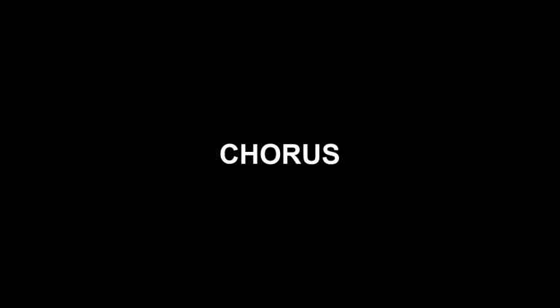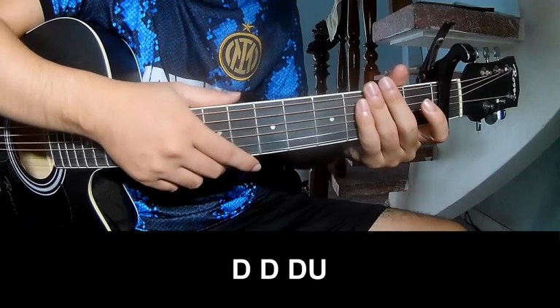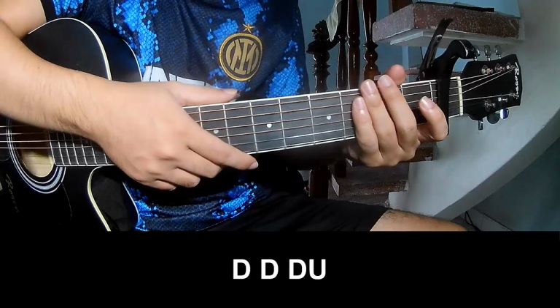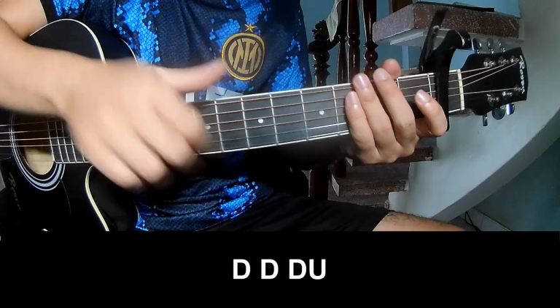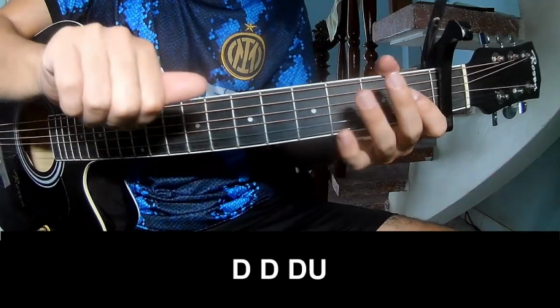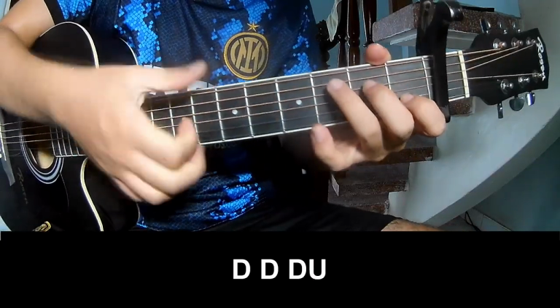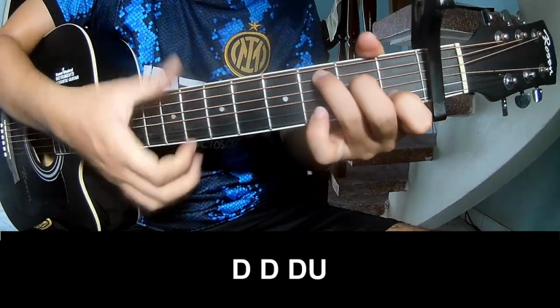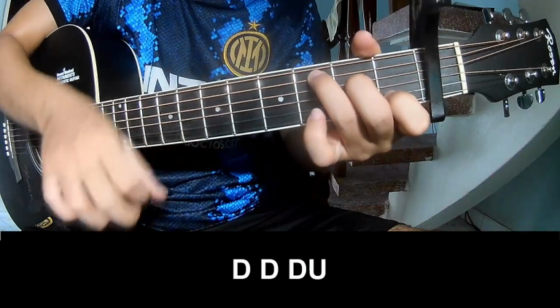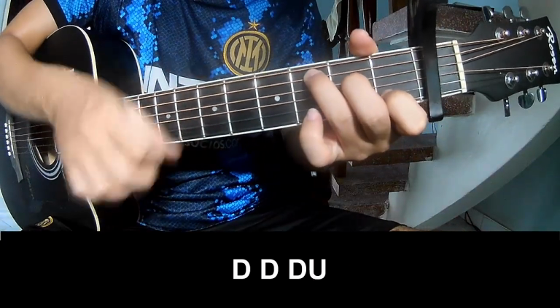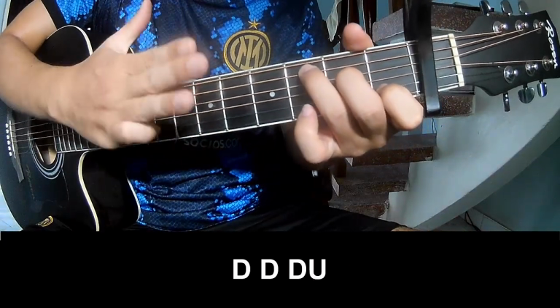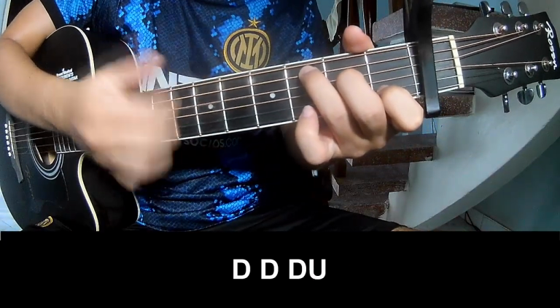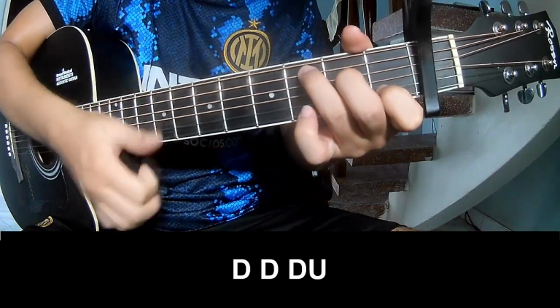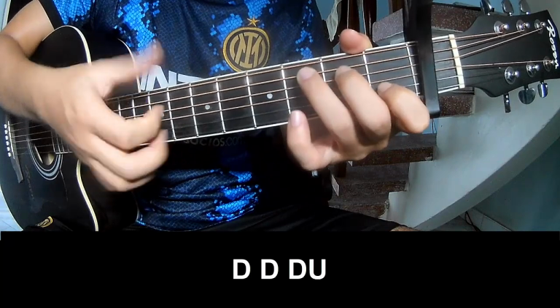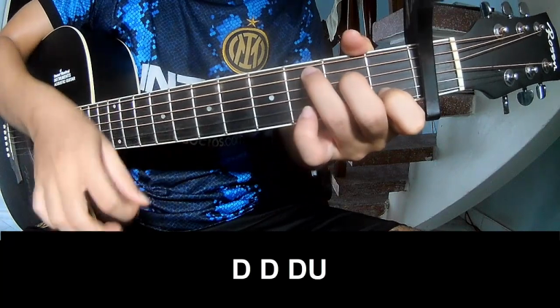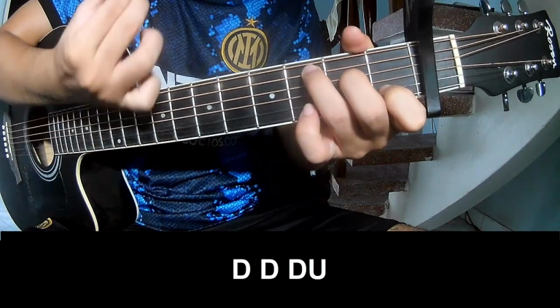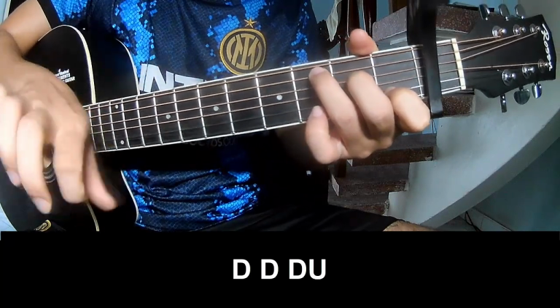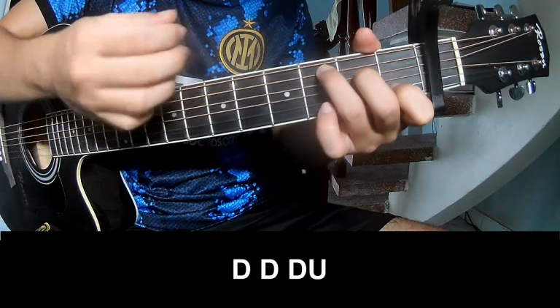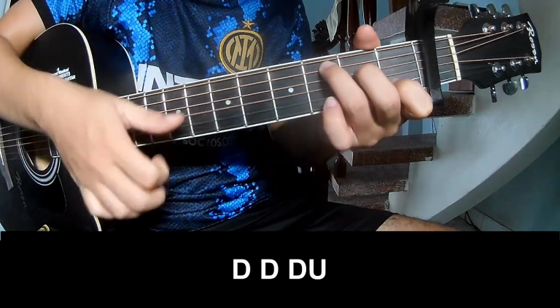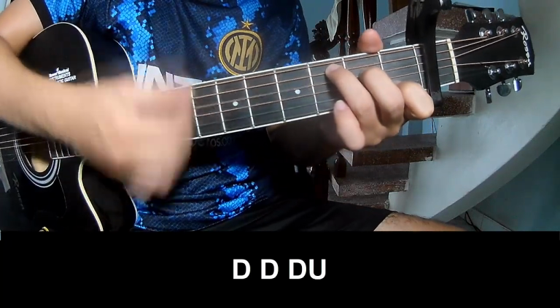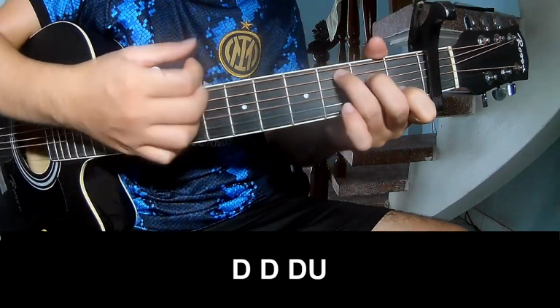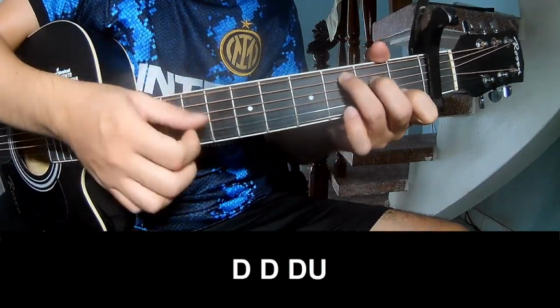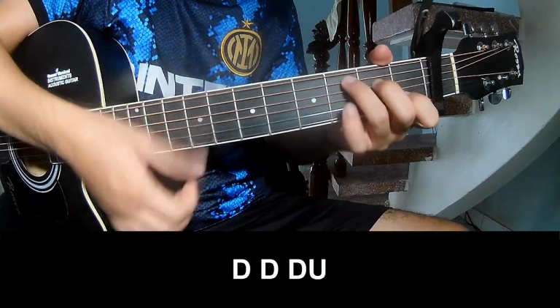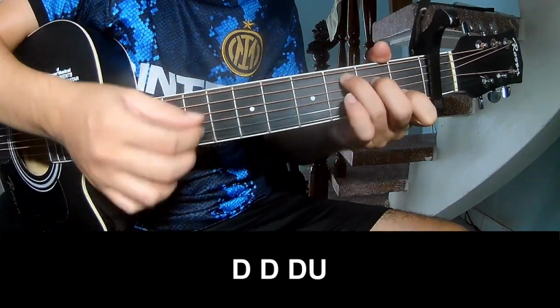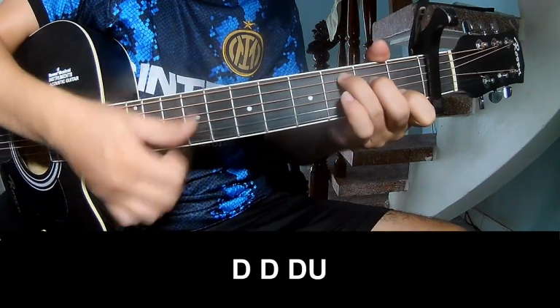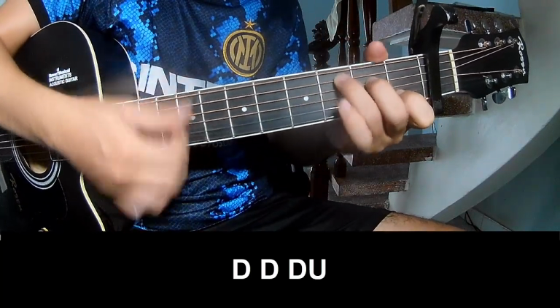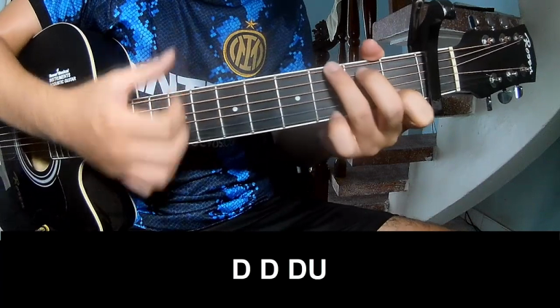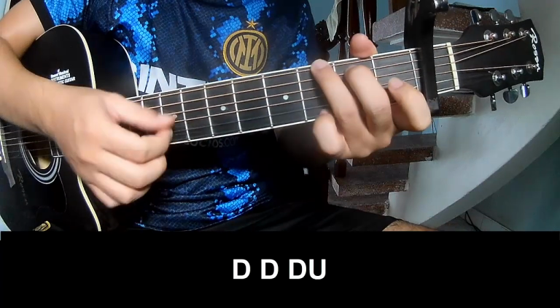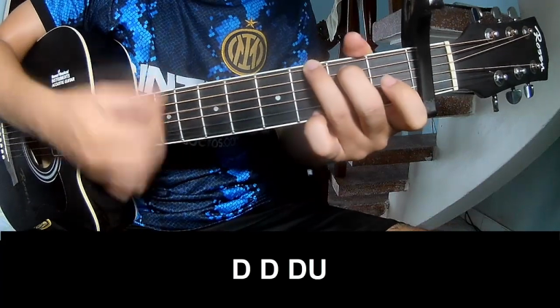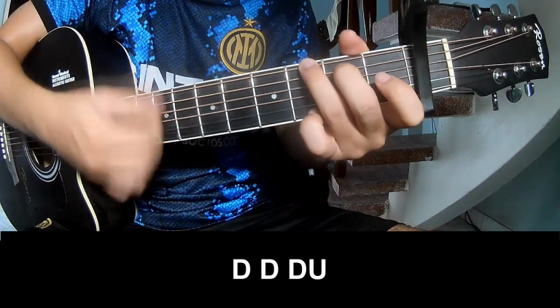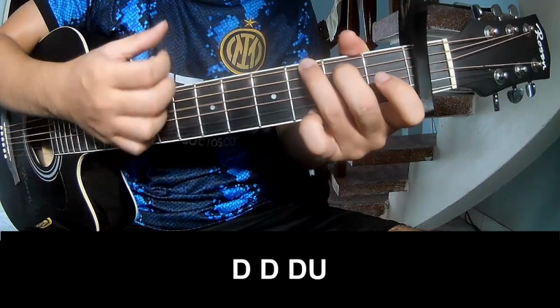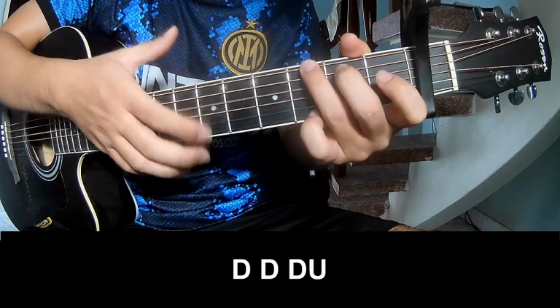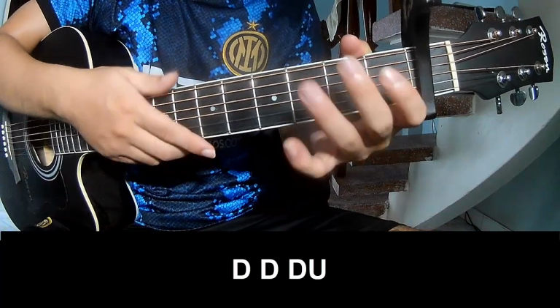And the easy strum pattern is the same way for the chord. To the corner, strum play: down, down, up, up, down. Down, down, down. Down, down, up, down, down, down, down, down. And play long.